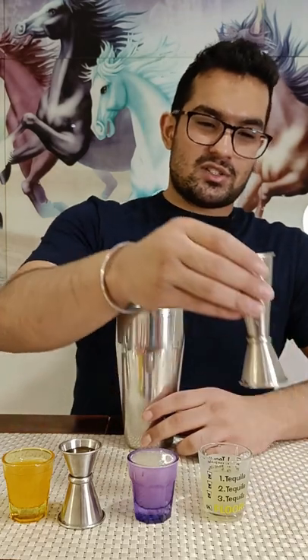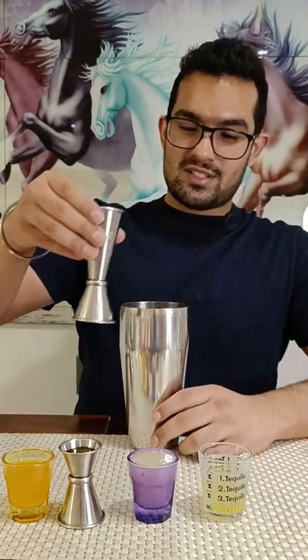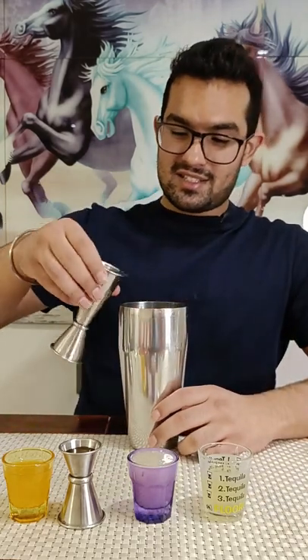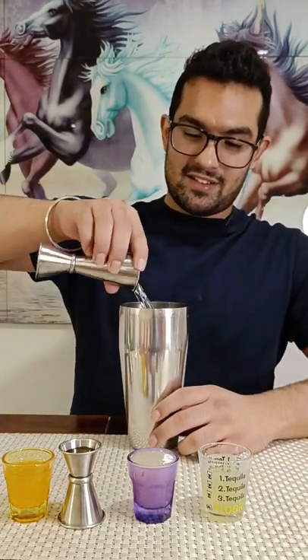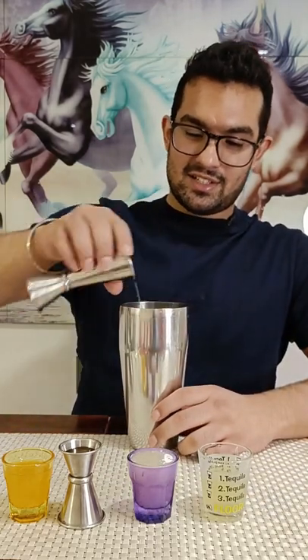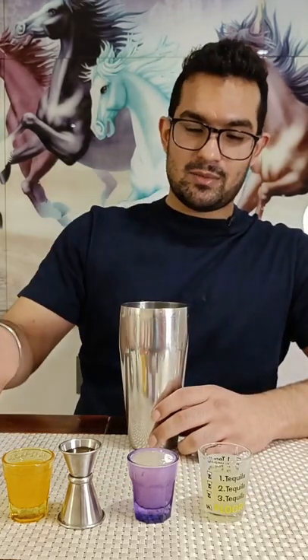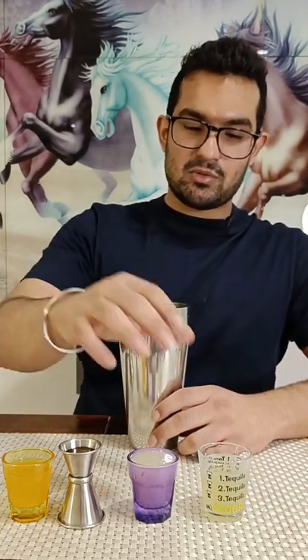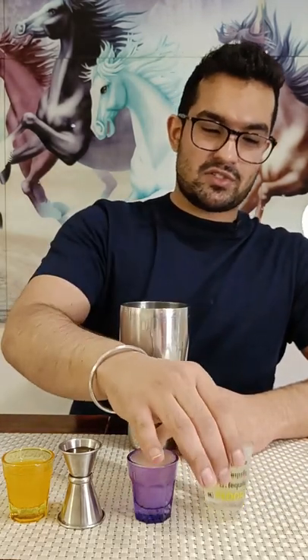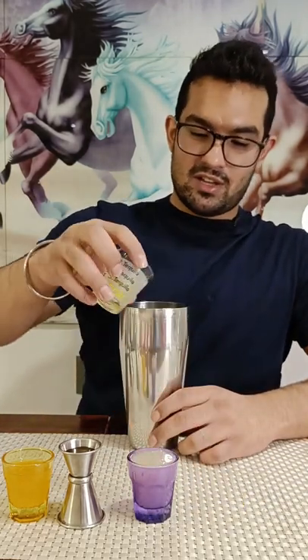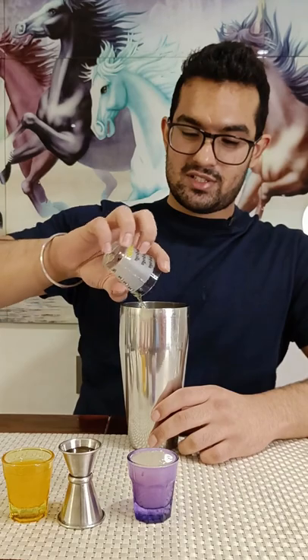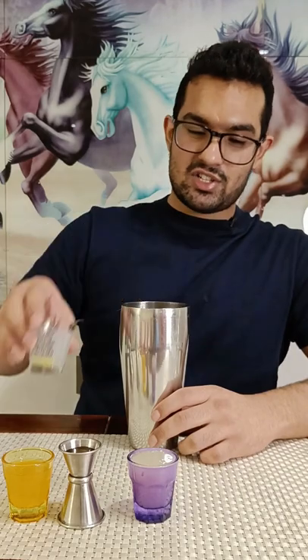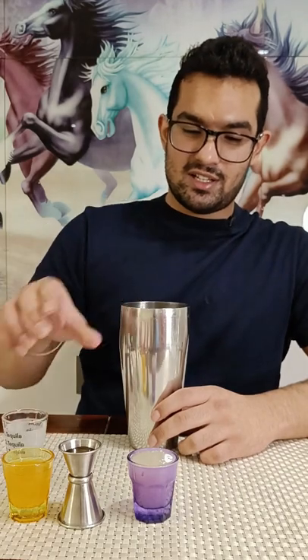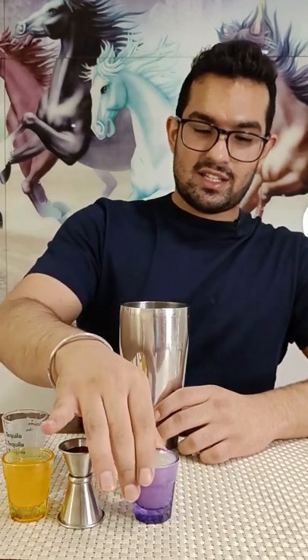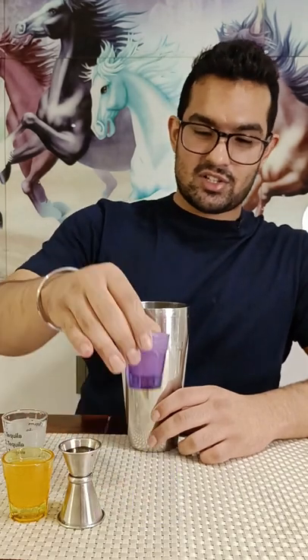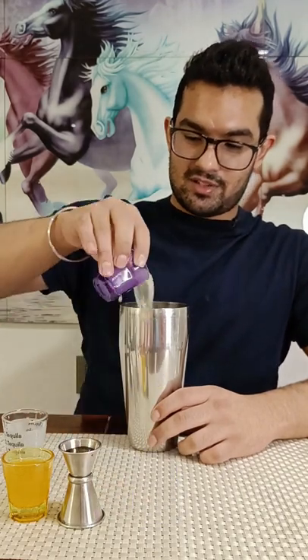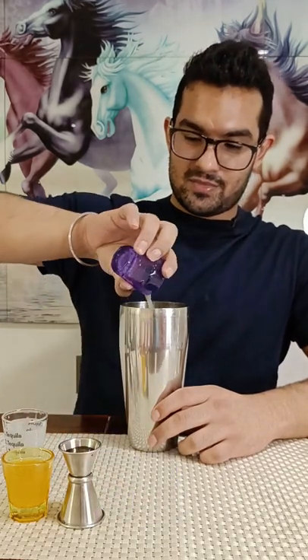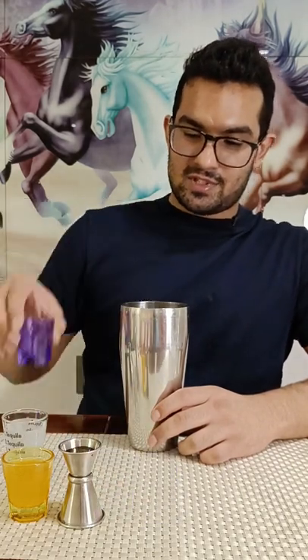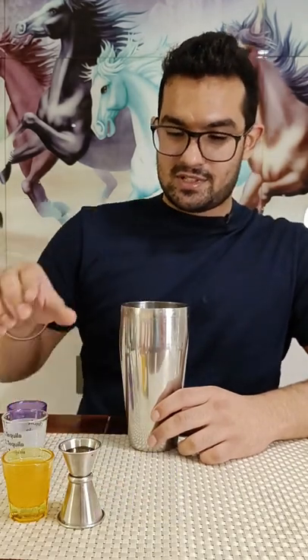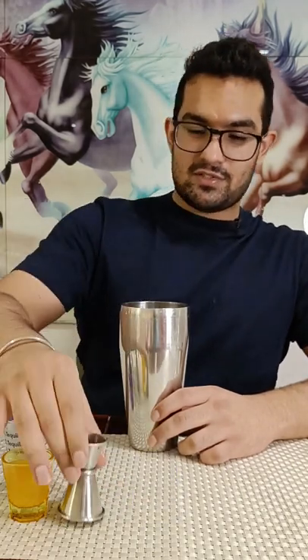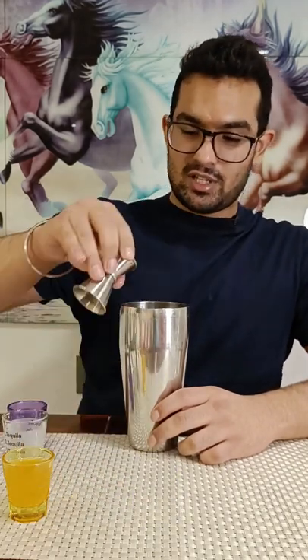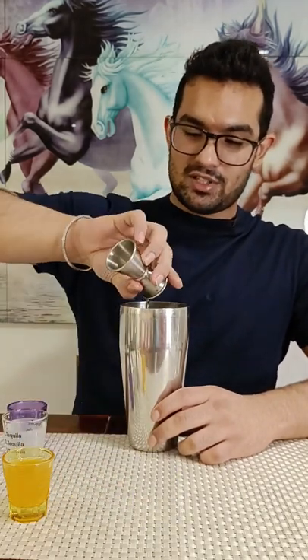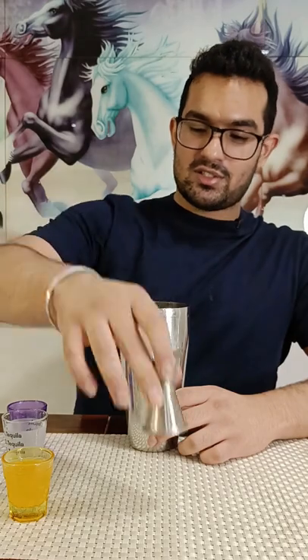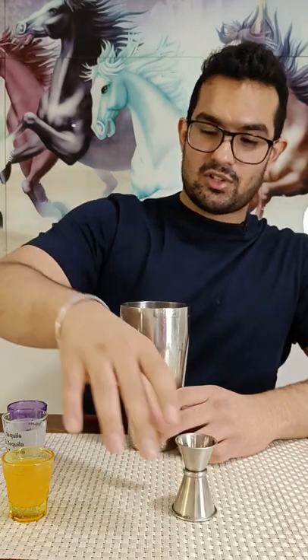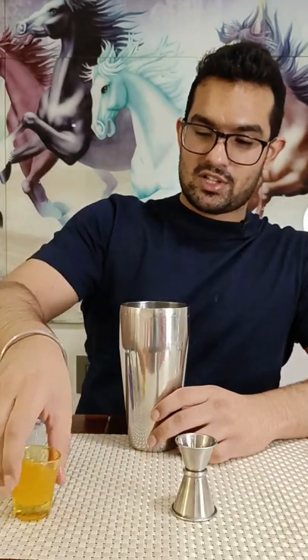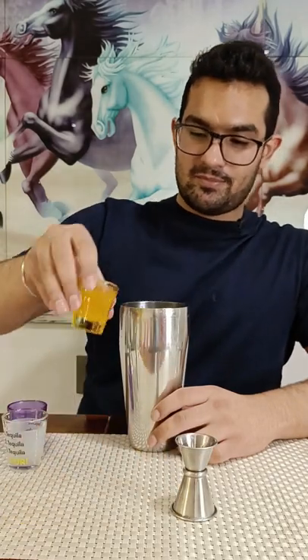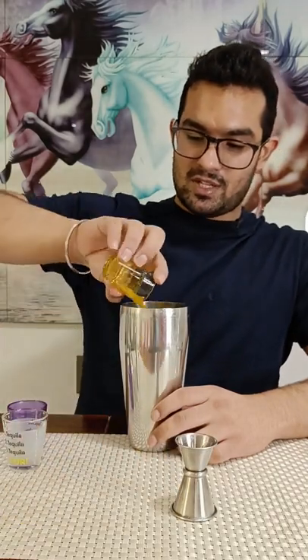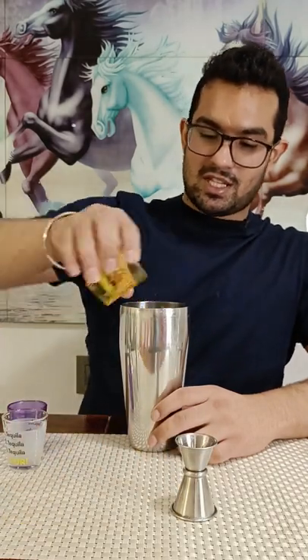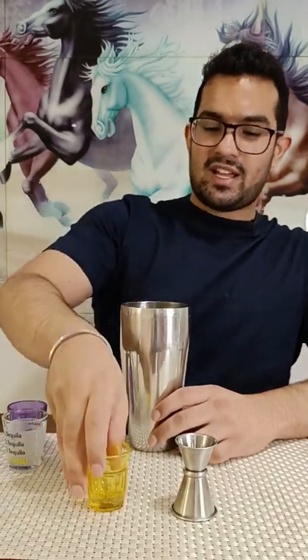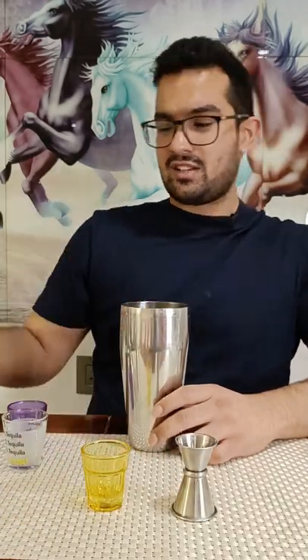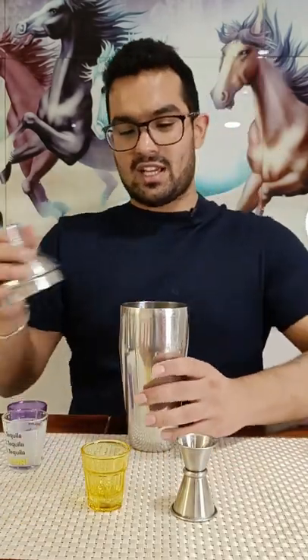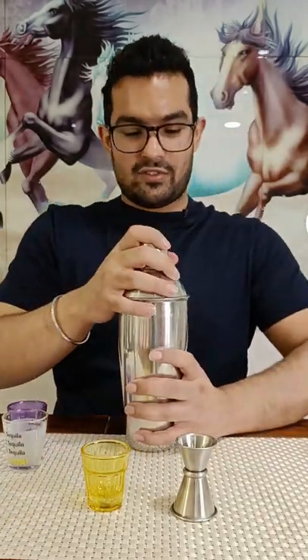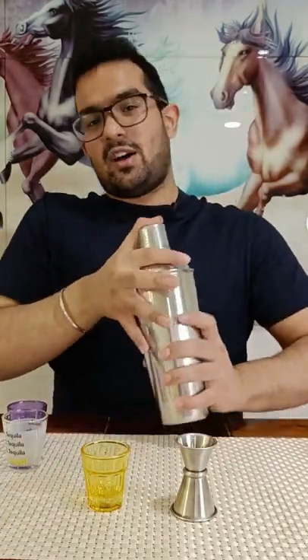Since this has egg white in it, we'll be doing two kinds of shake — first the dry shake and then the wet shake. So after pouring in all the ingredients into your cocktail shaker, give it a nice shake so that the egg white froths up.